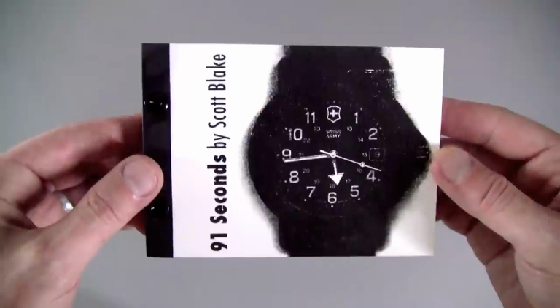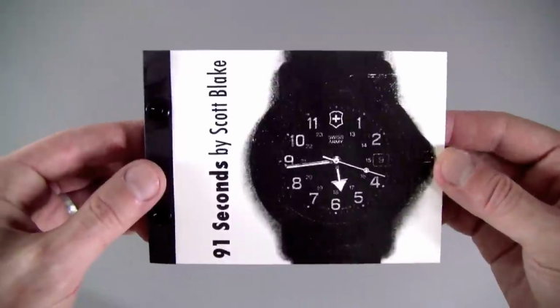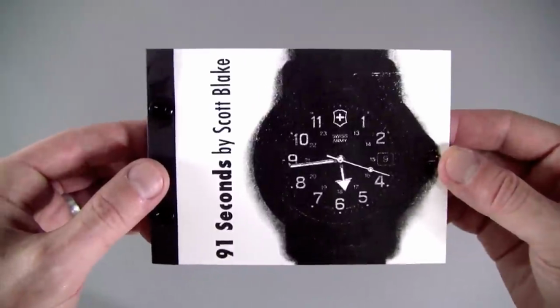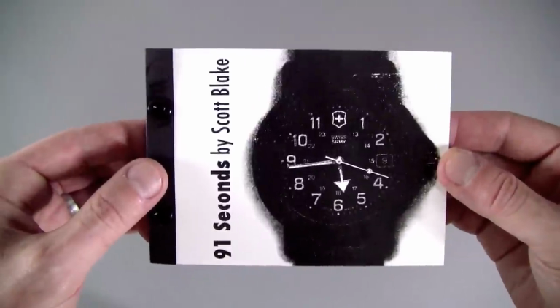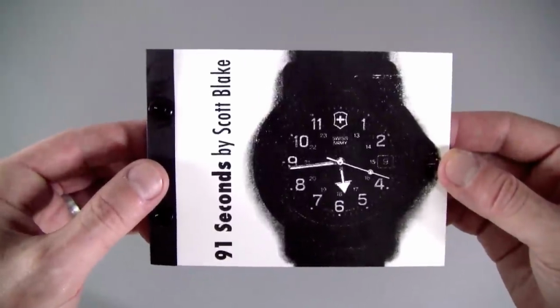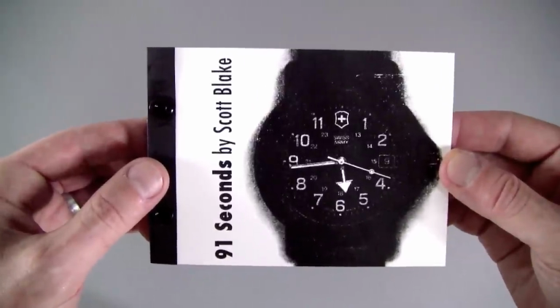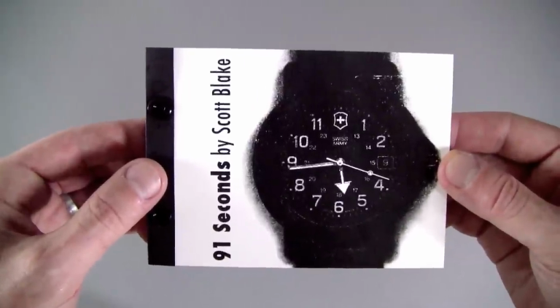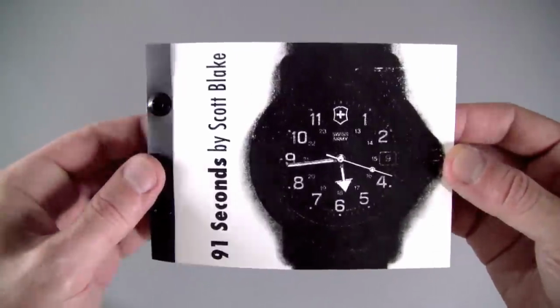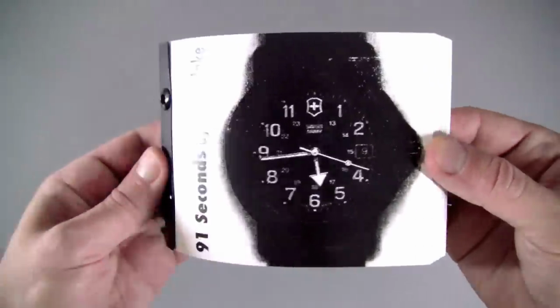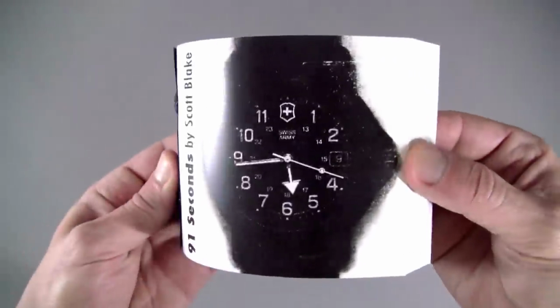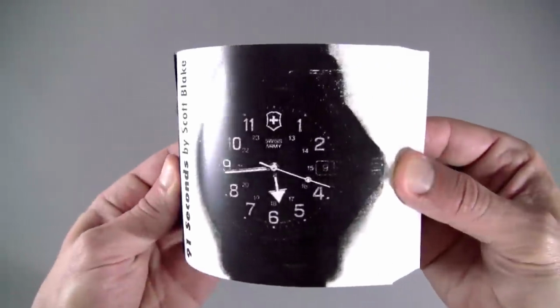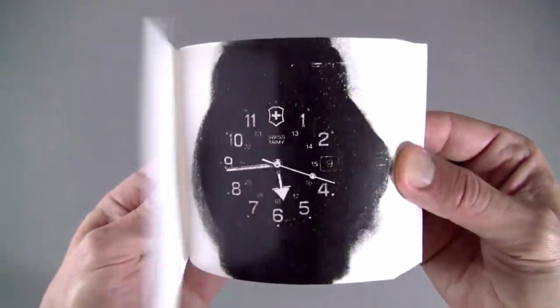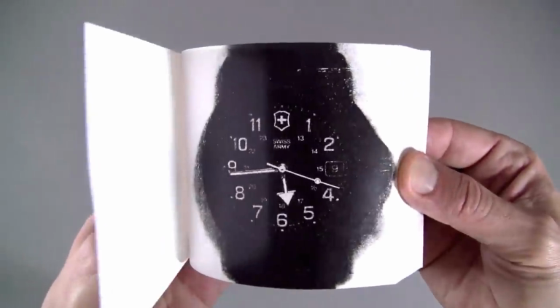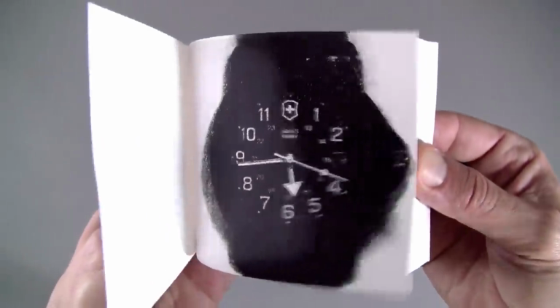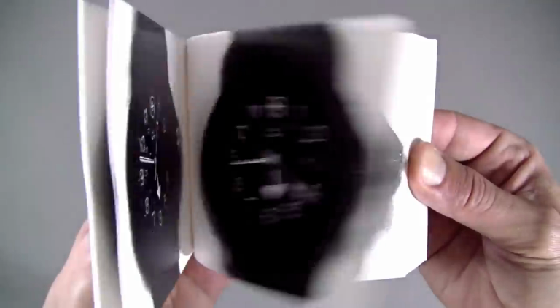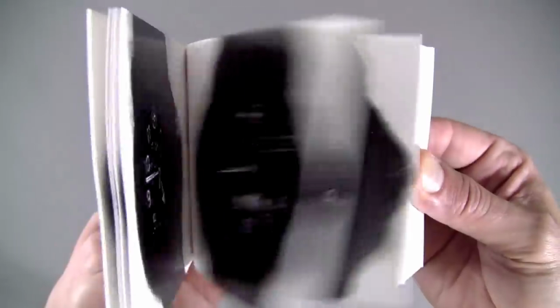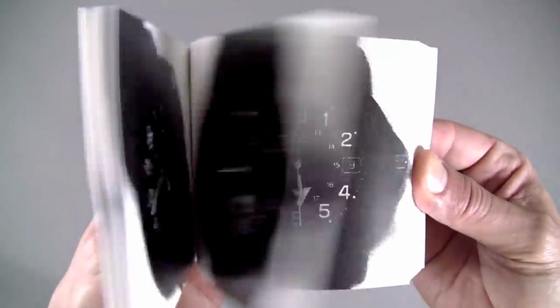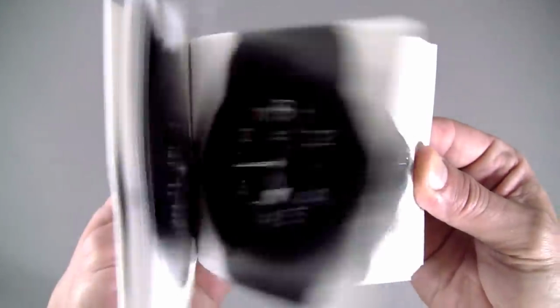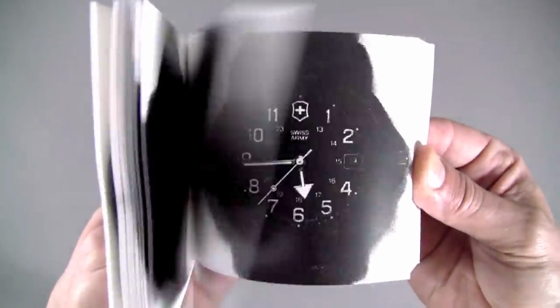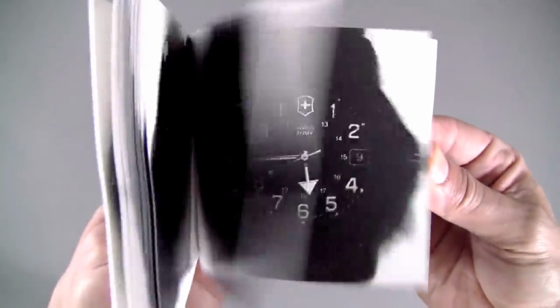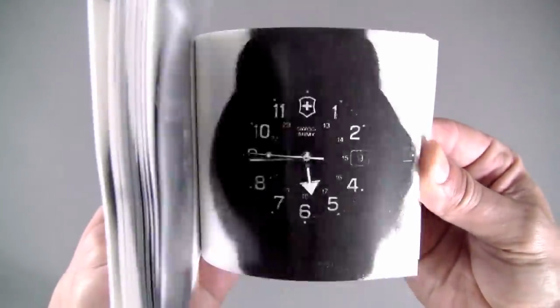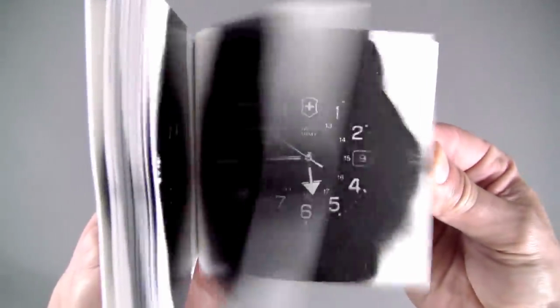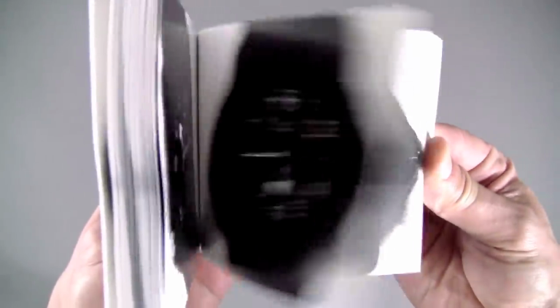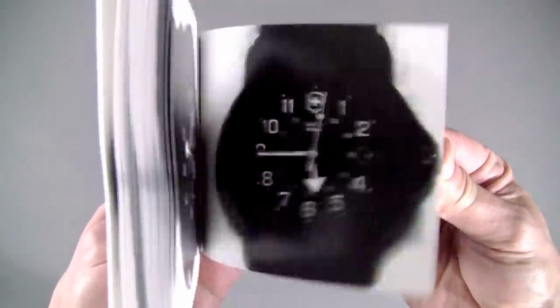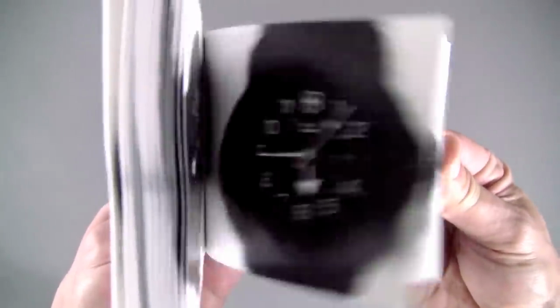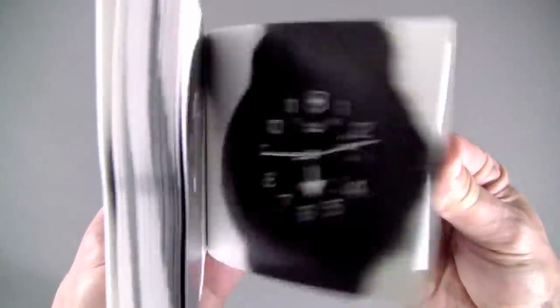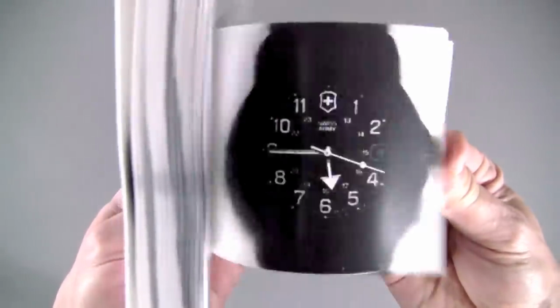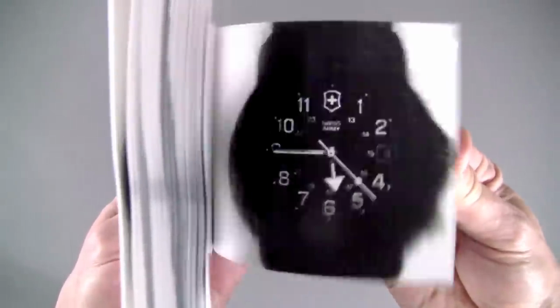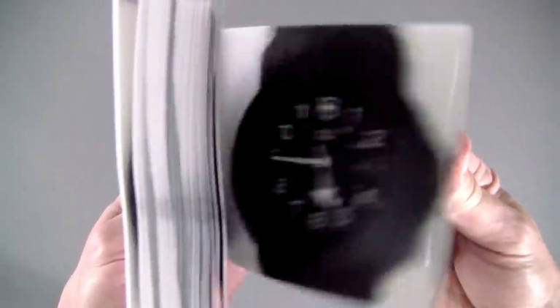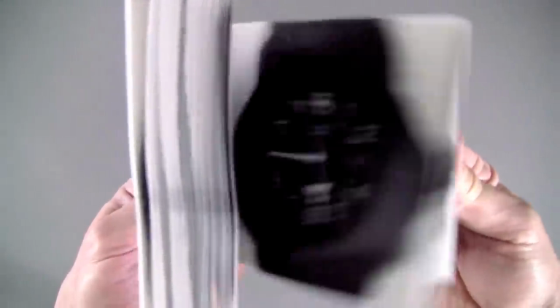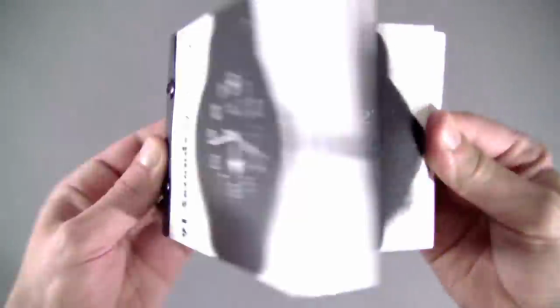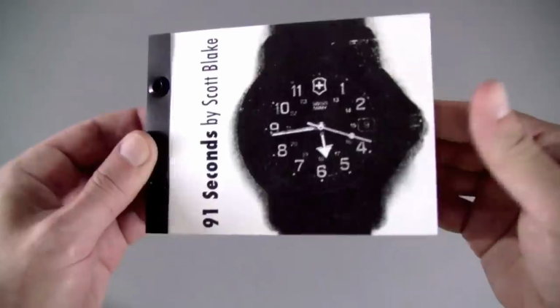This is my large watch flipbook. On the front side is 91 seconds, in which the second hand moves. I created the original animation on an analog photocopier.